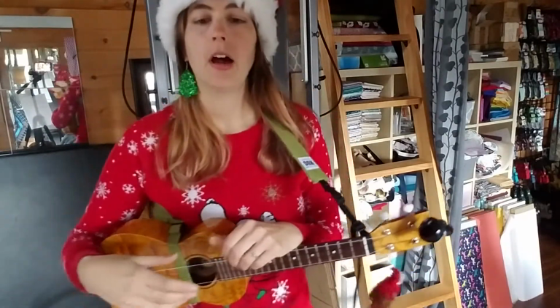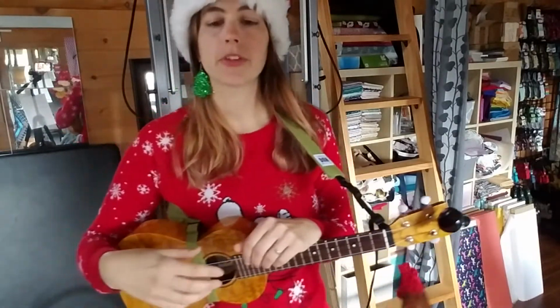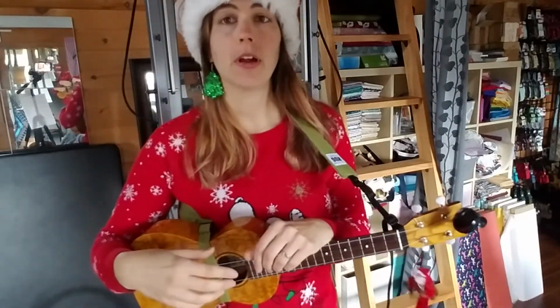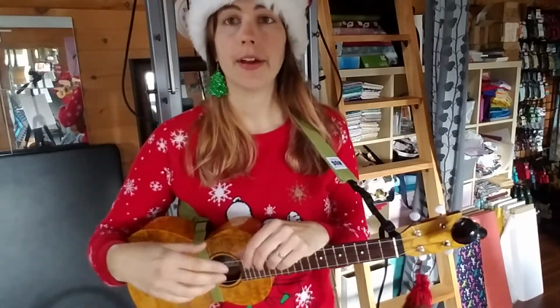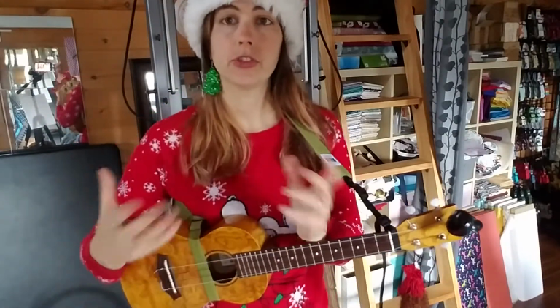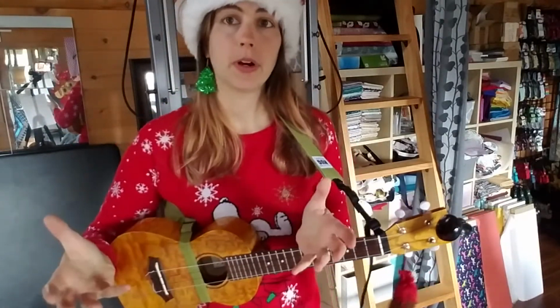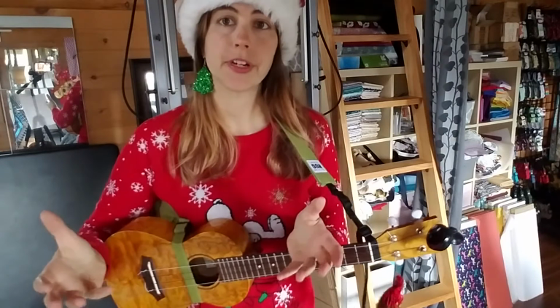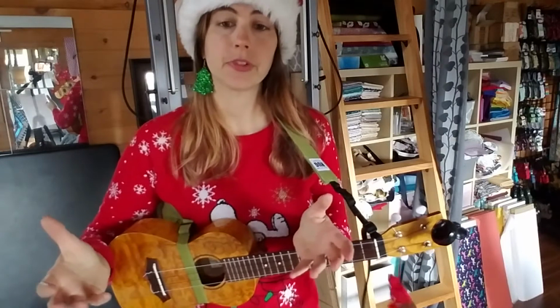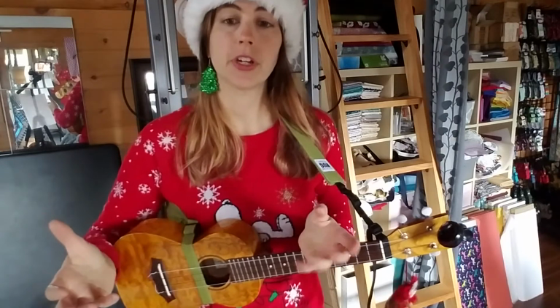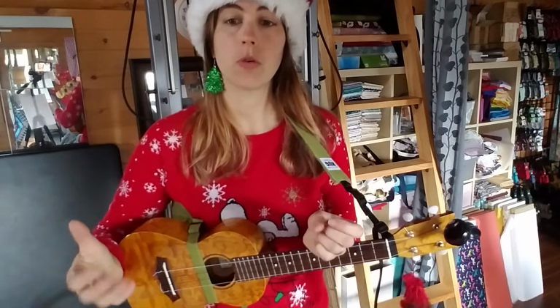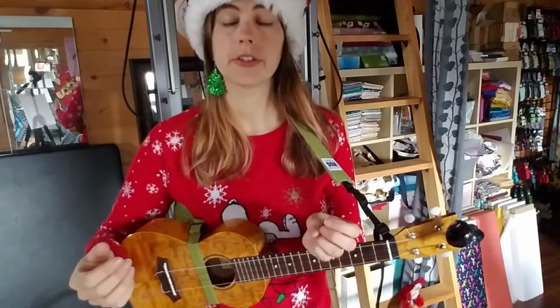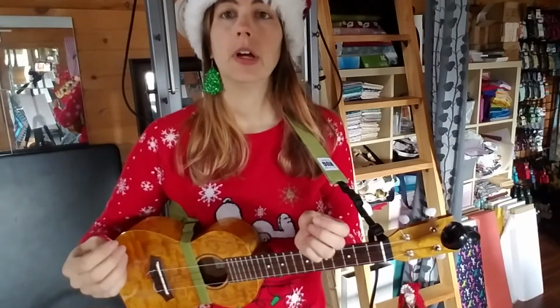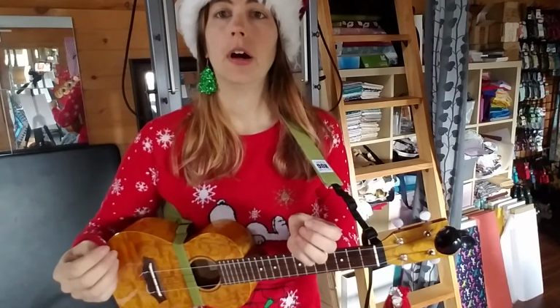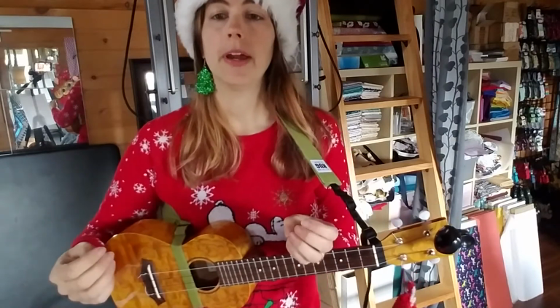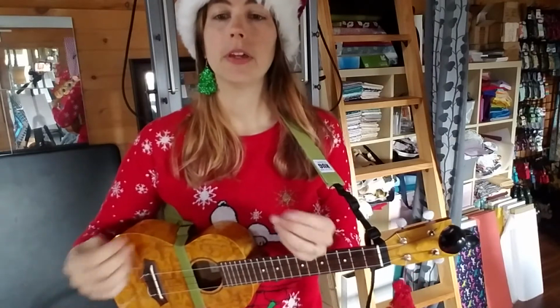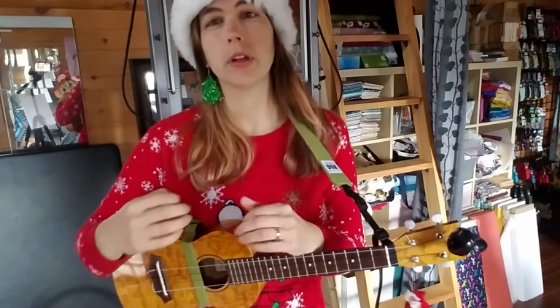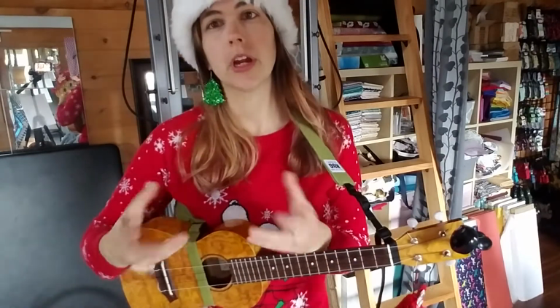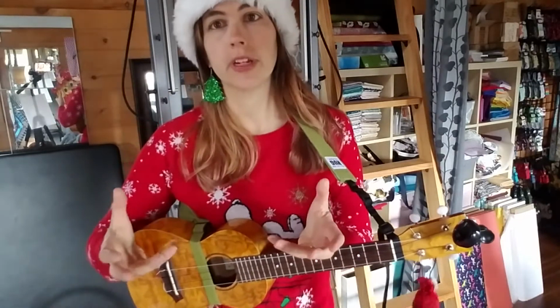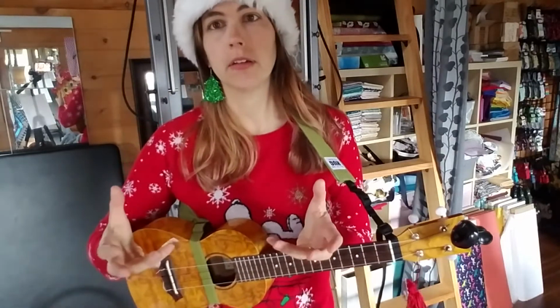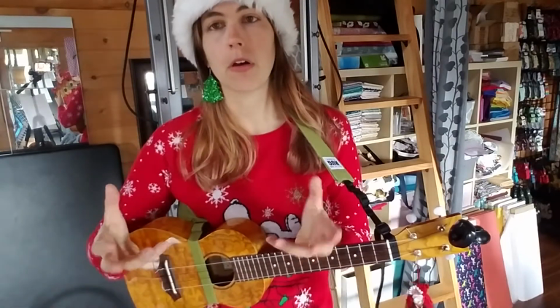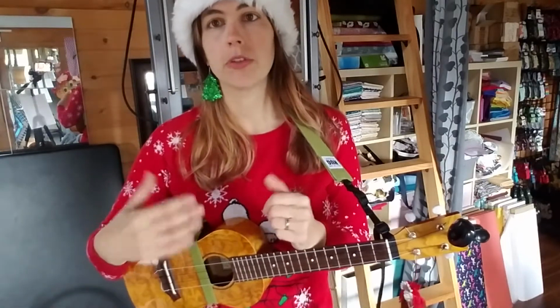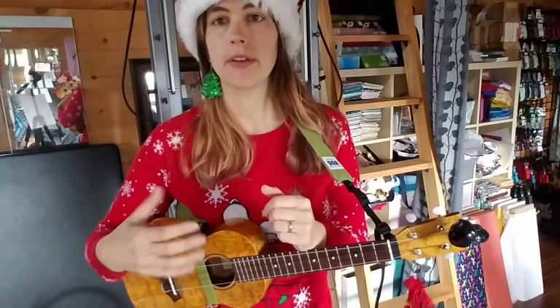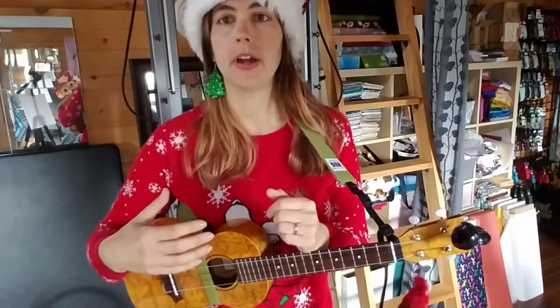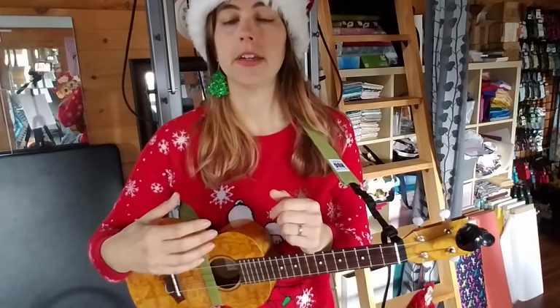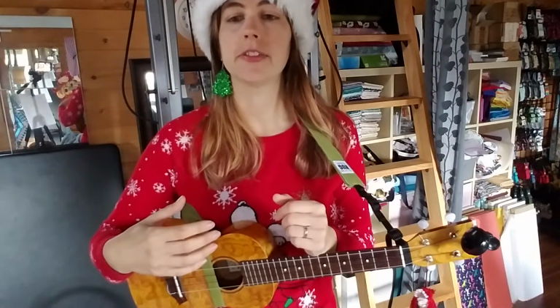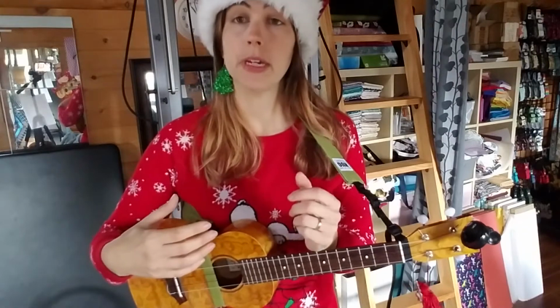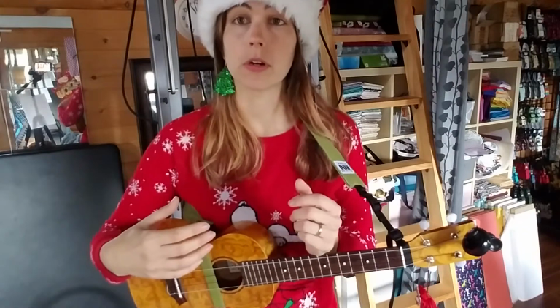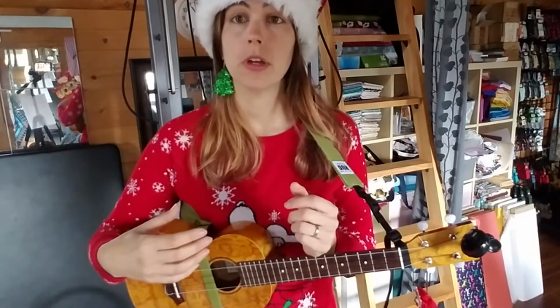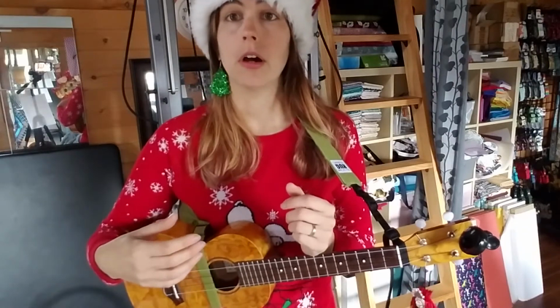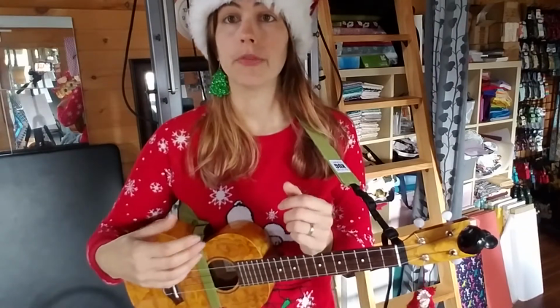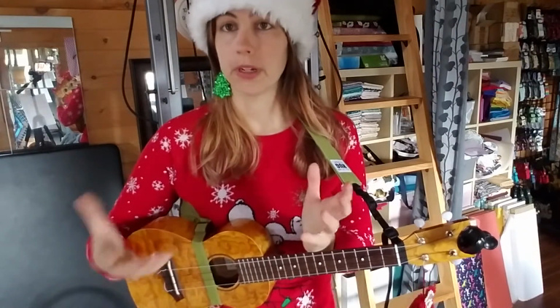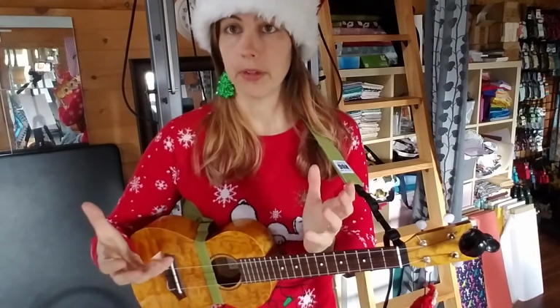The song has two parts — it has a verse and a chorus — and the only really kind of tricky chord that you might find is the B chord if you're a beginner player.